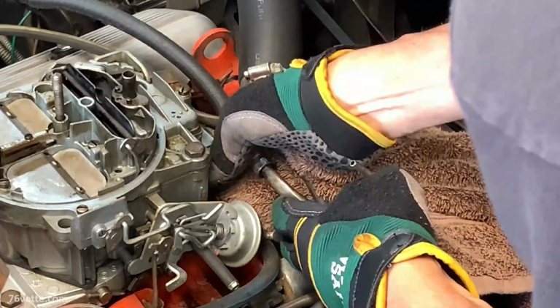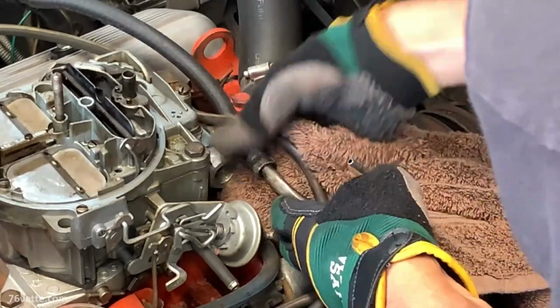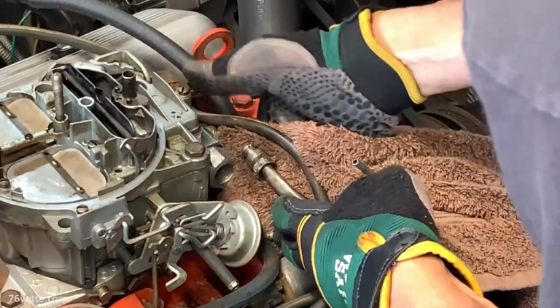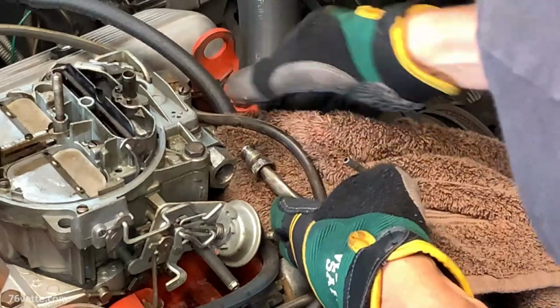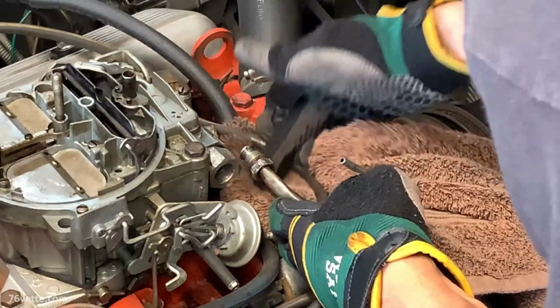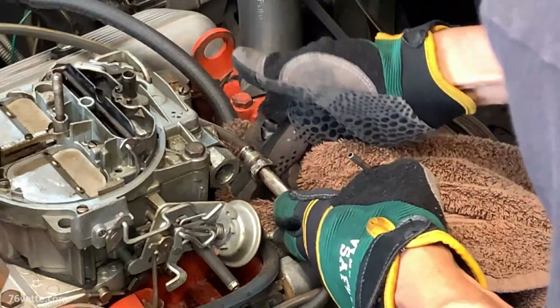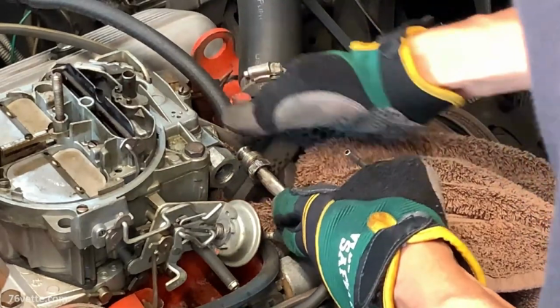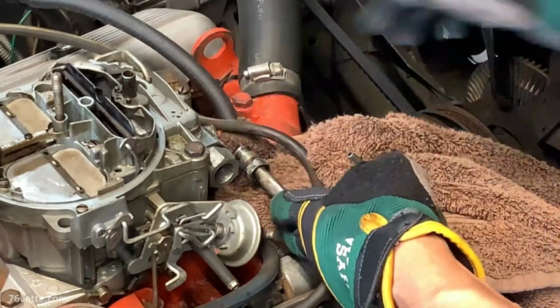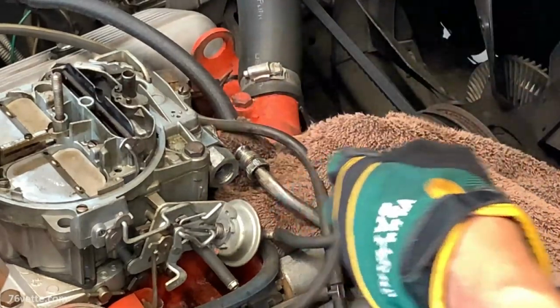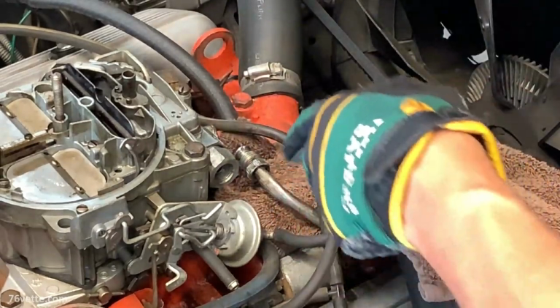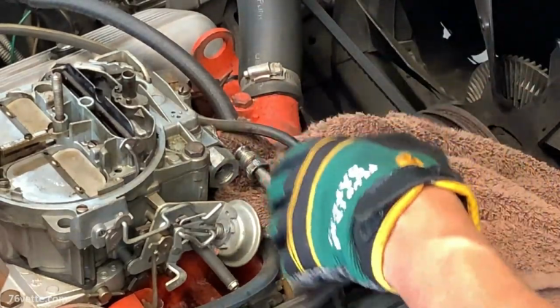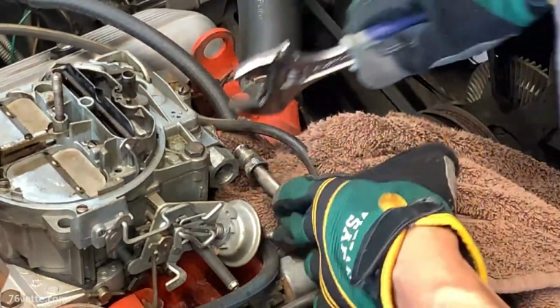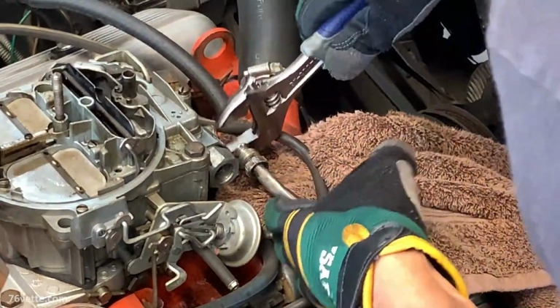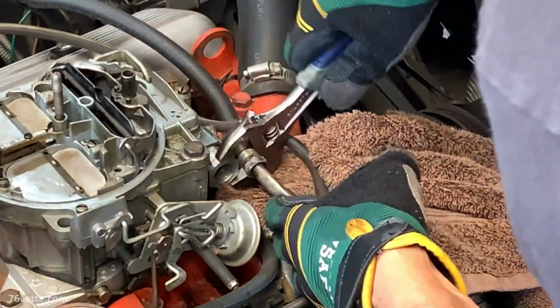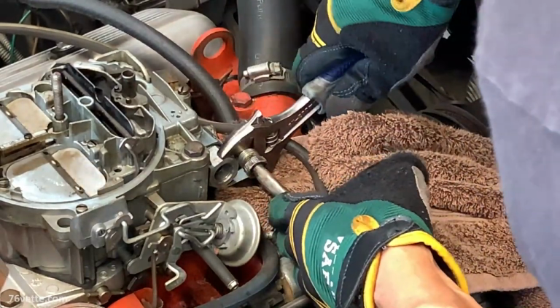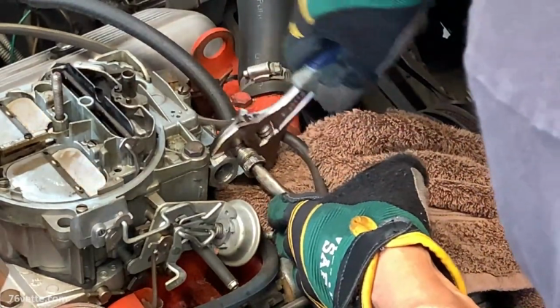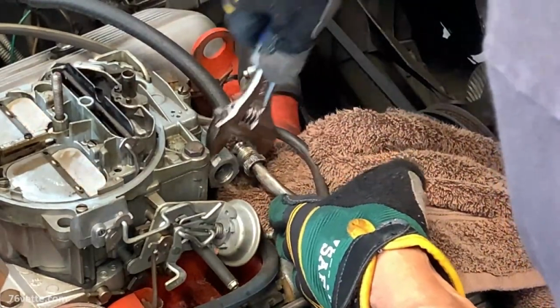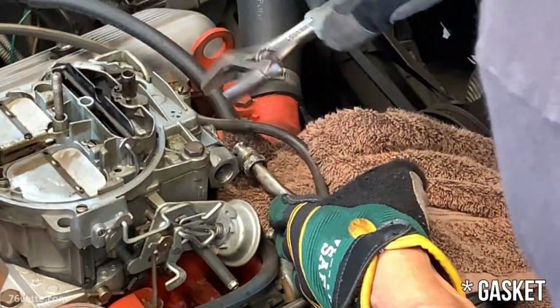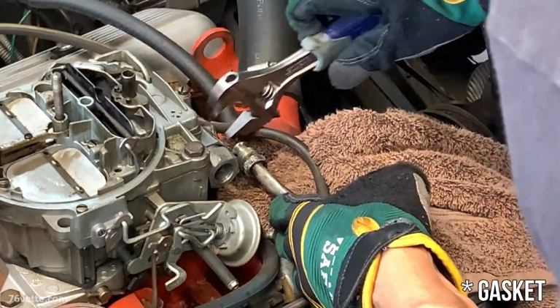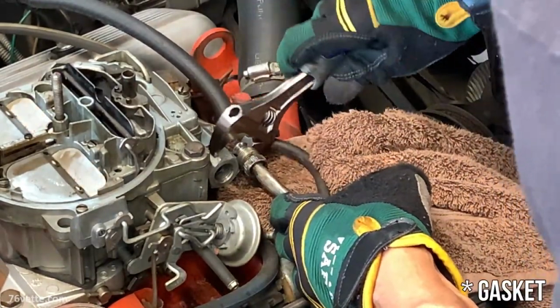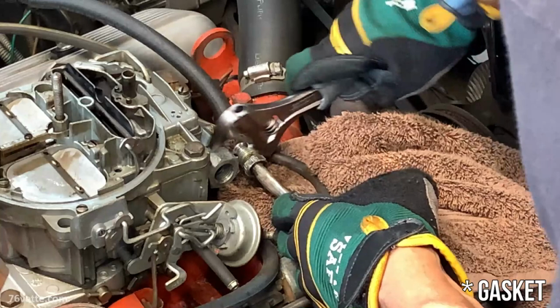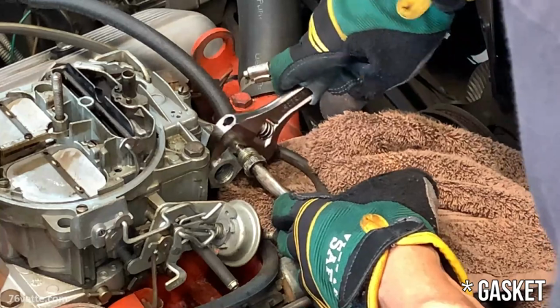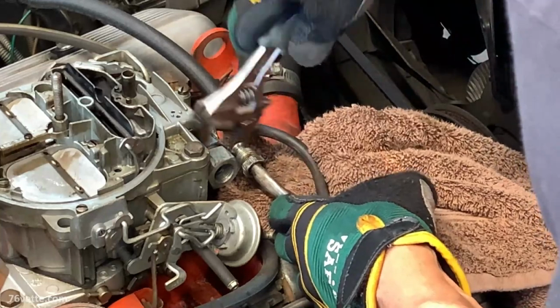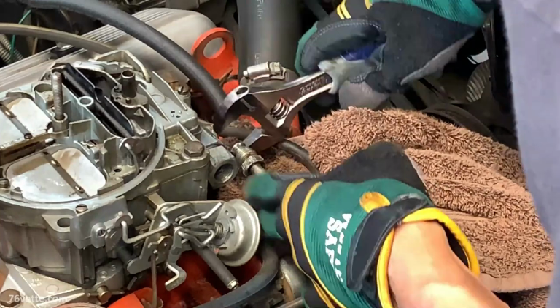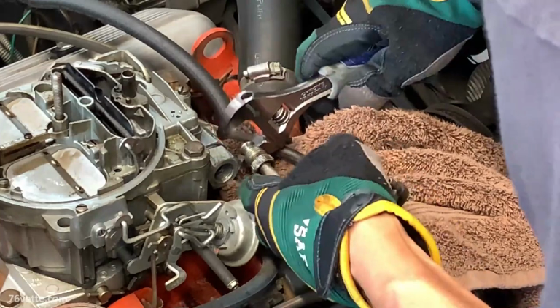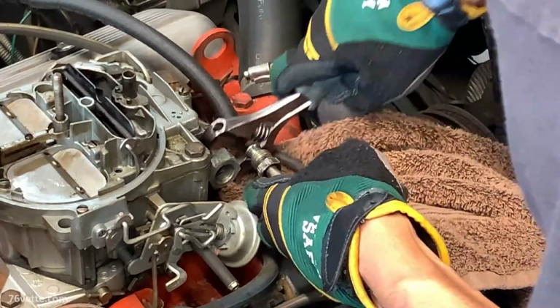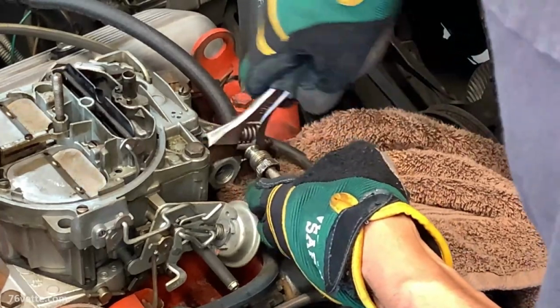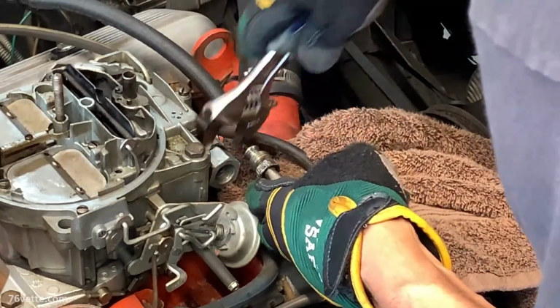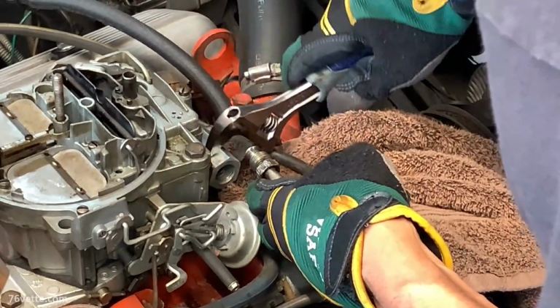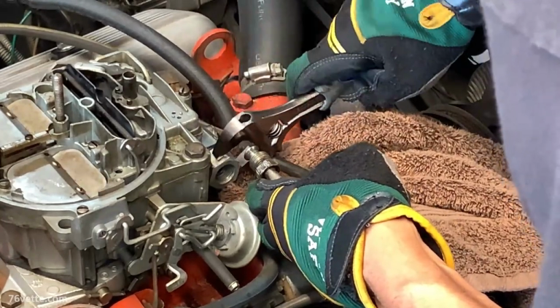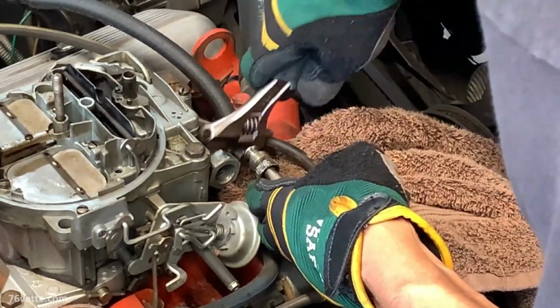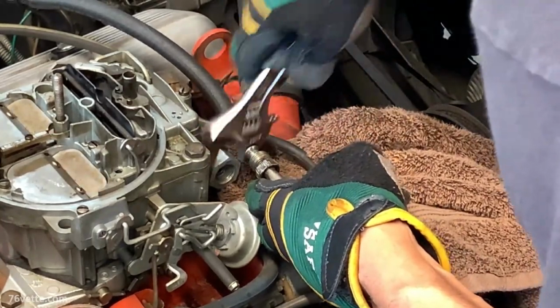There's supposed to be a plastic washer back here. It's a one-time use, basically.